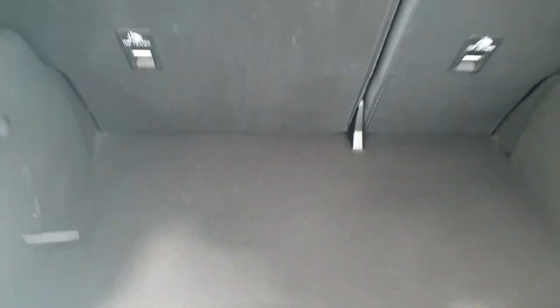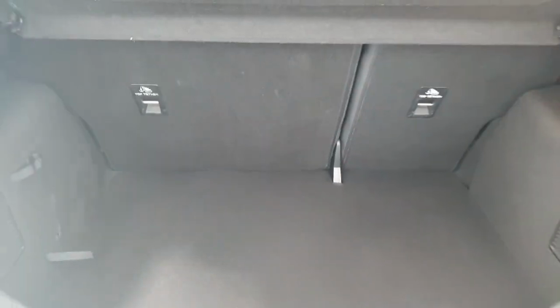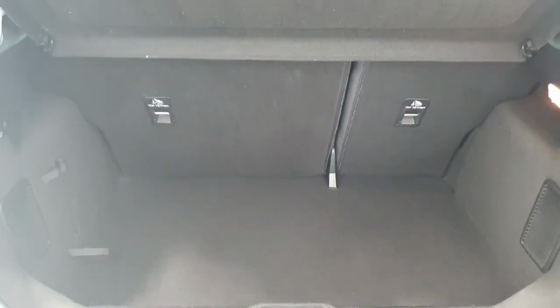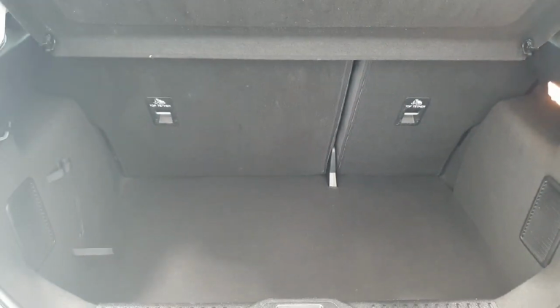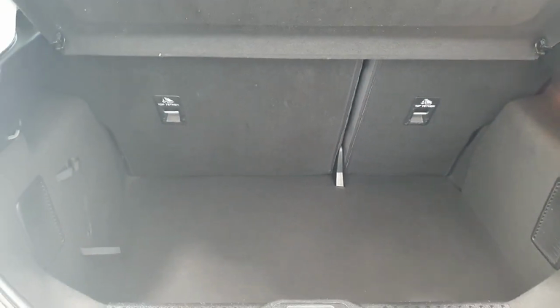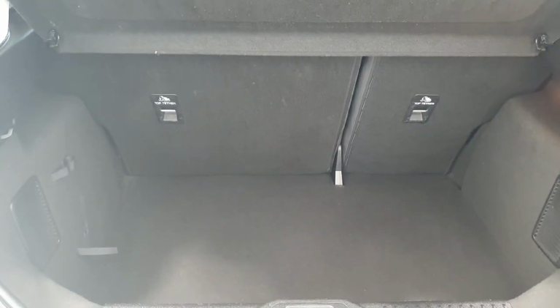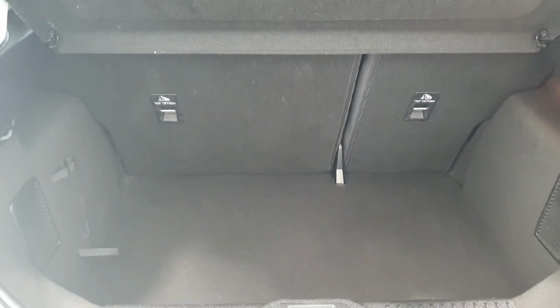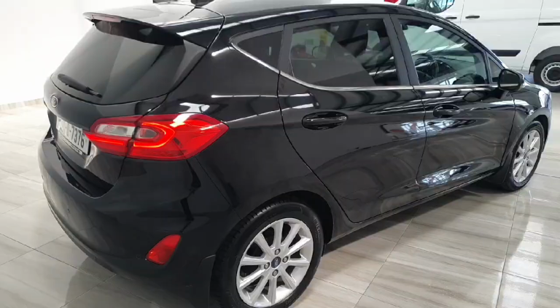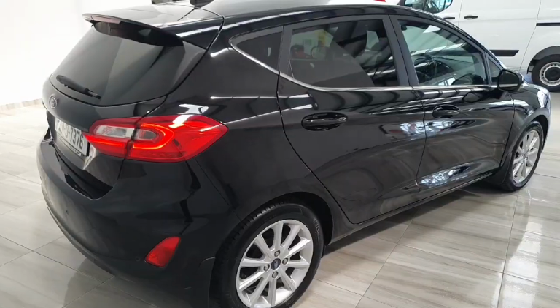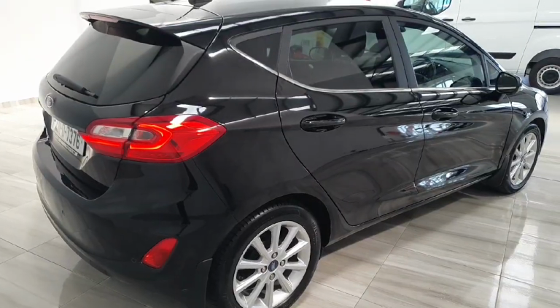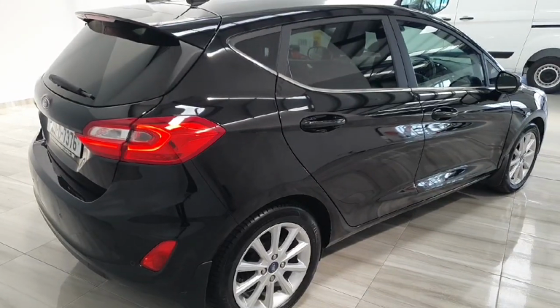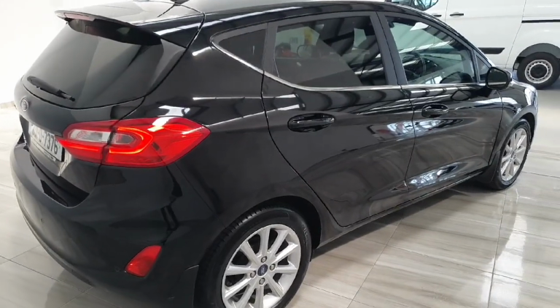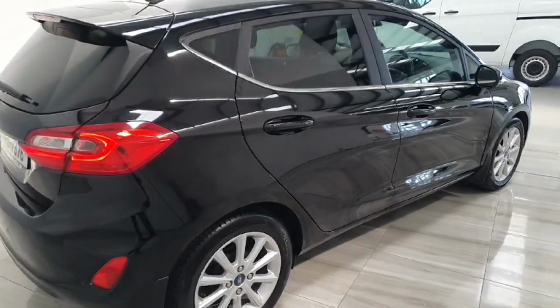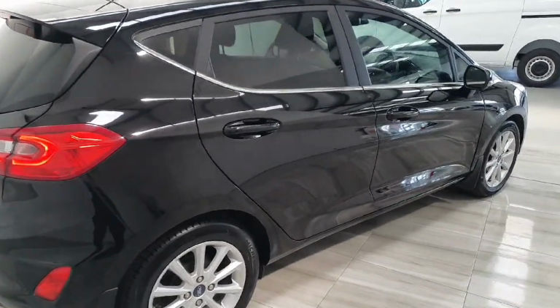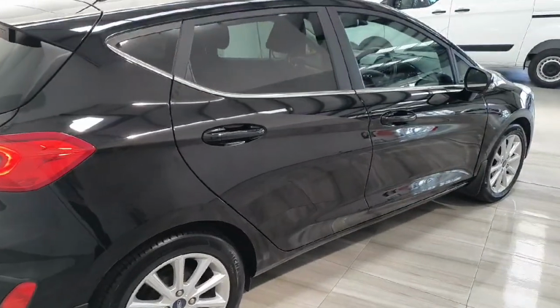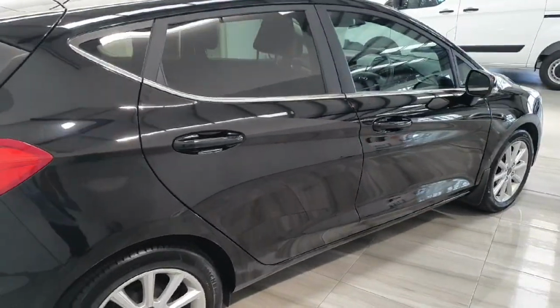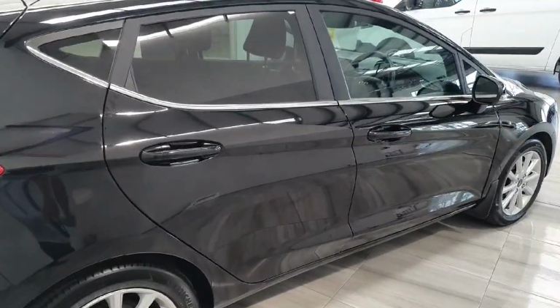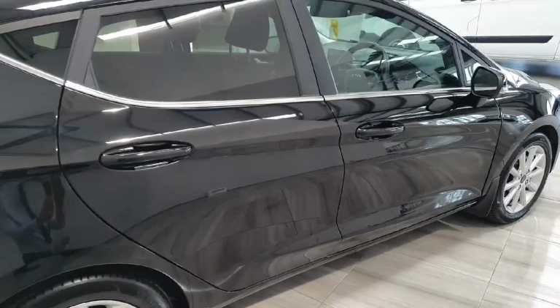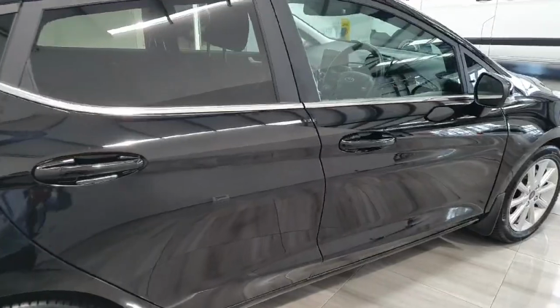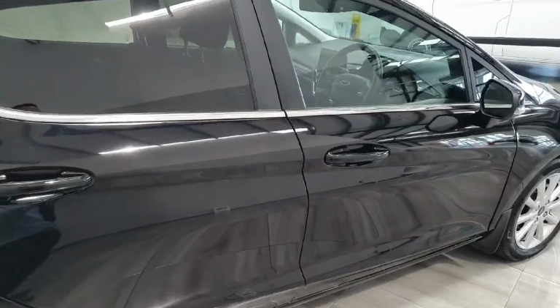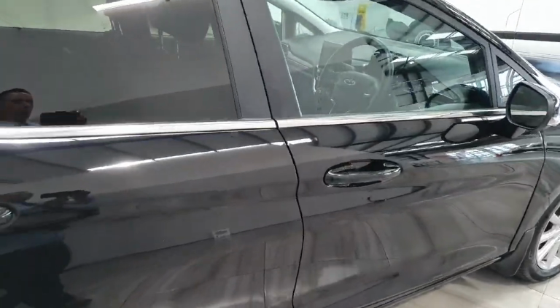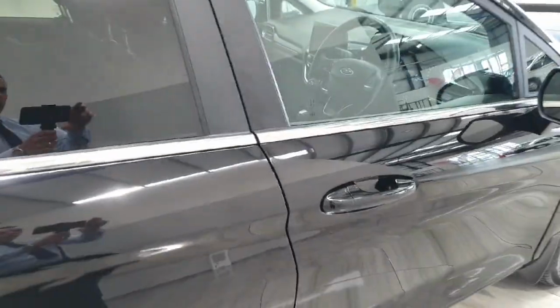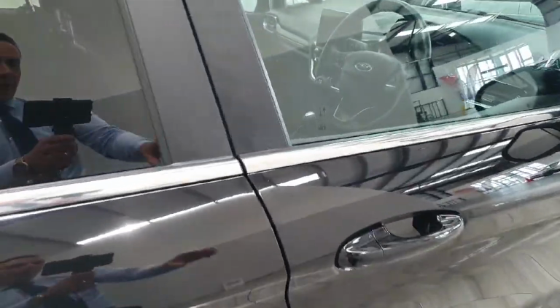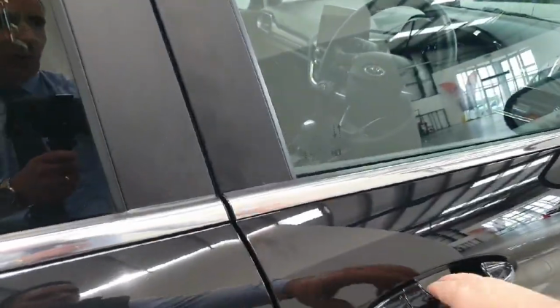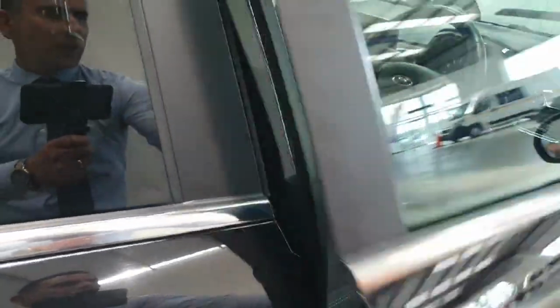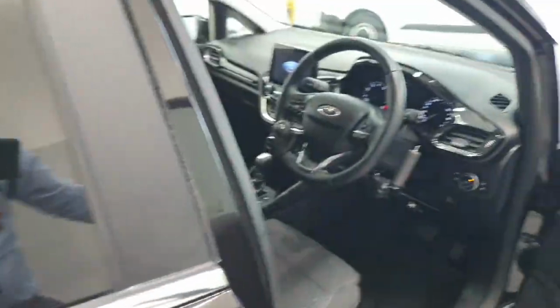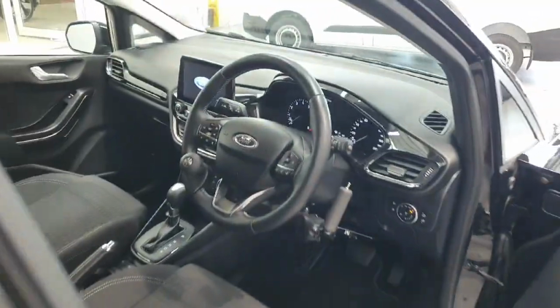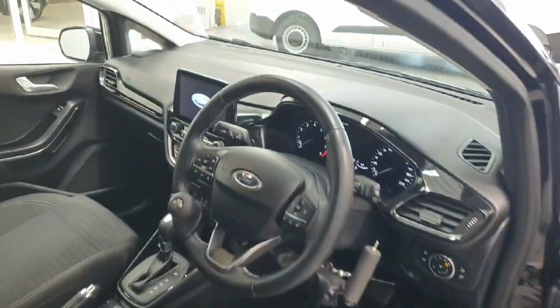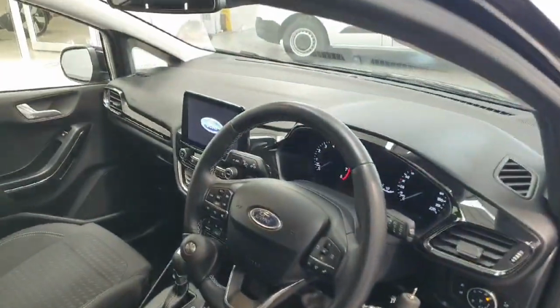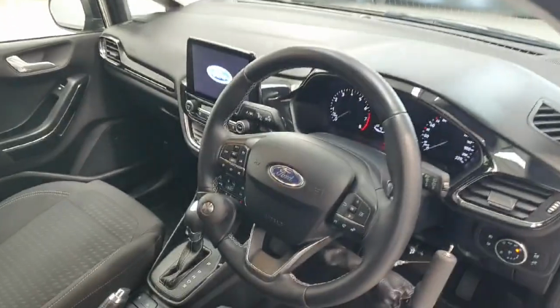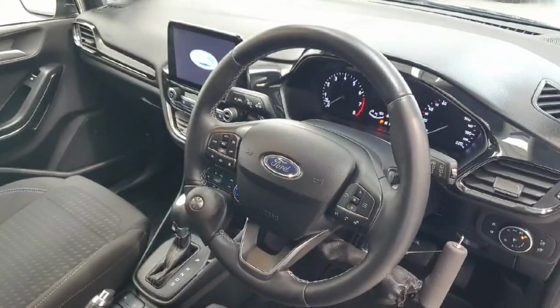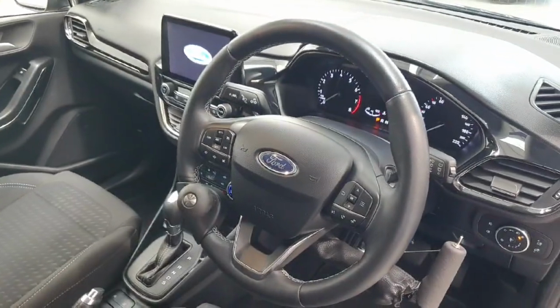This vehicle is in immaculate condition, very well maintained by its previous owner. It comes fully serviced by us here at Finlay Motor Group and comes complete with manufacturer's warranty. As mentioned, we do have 34,000 km on the clock.